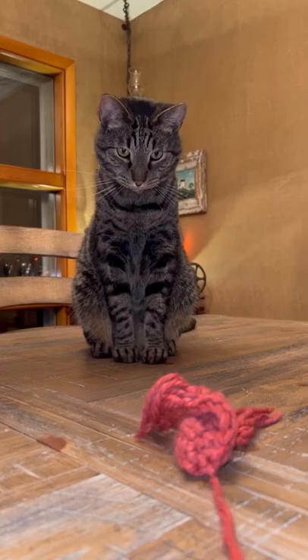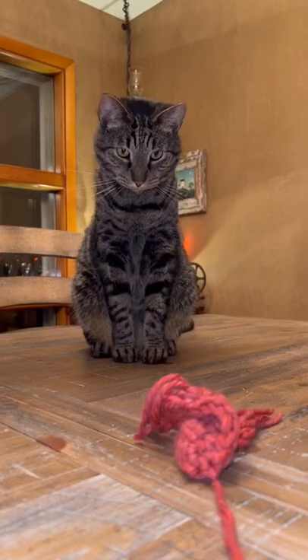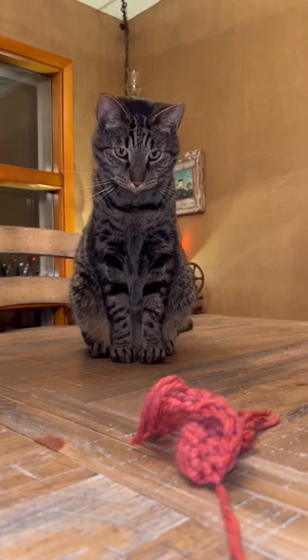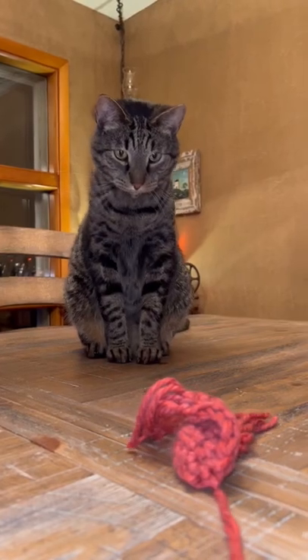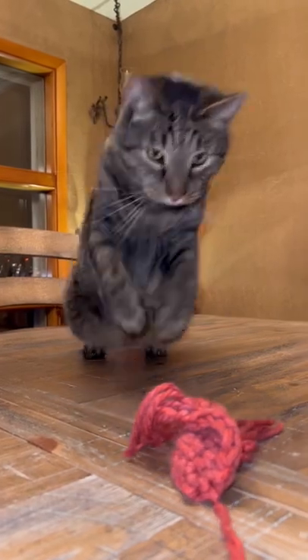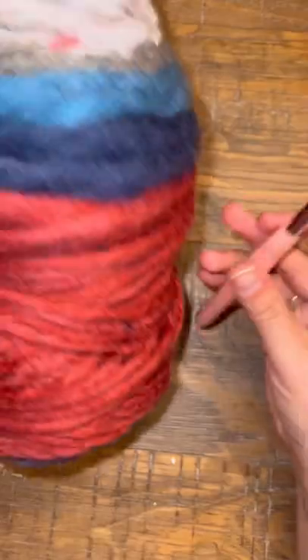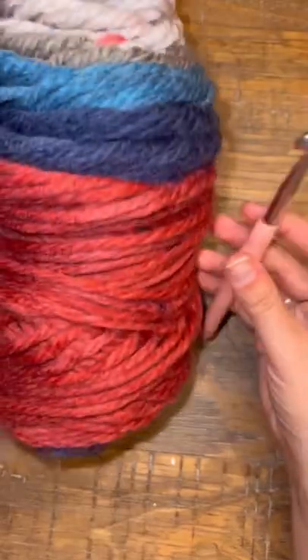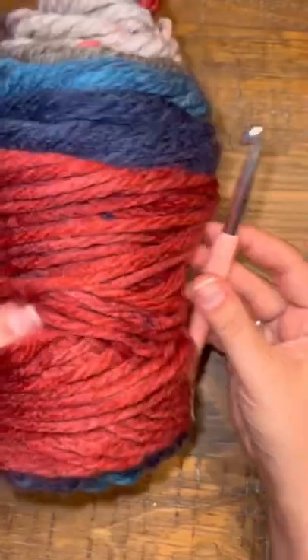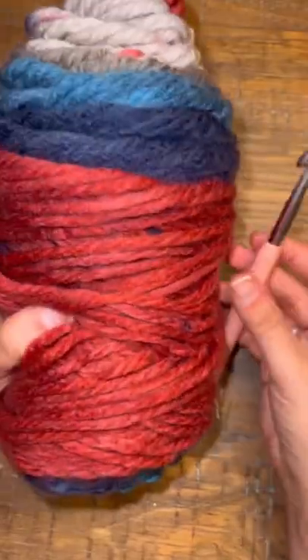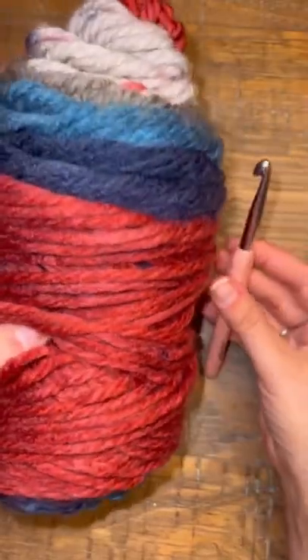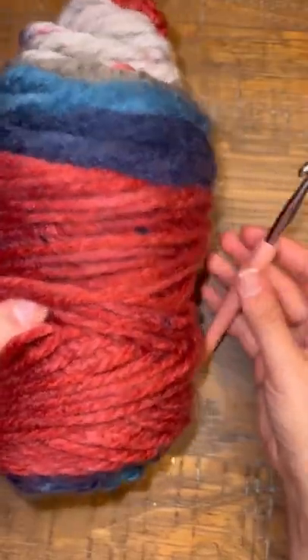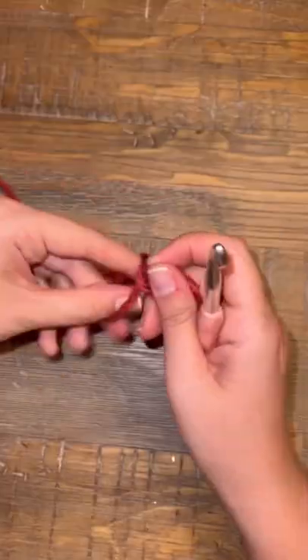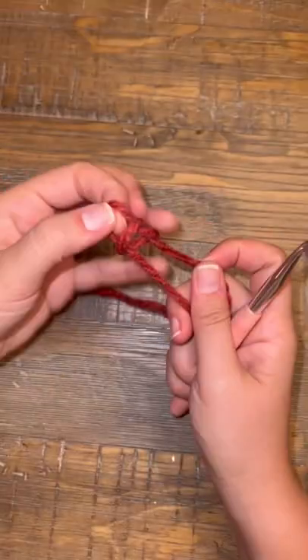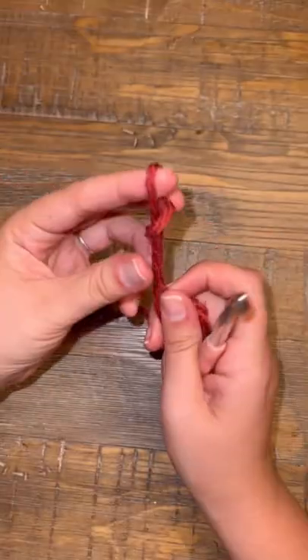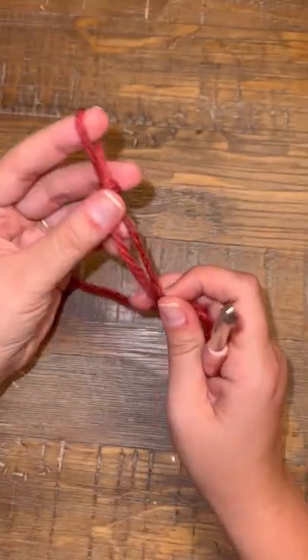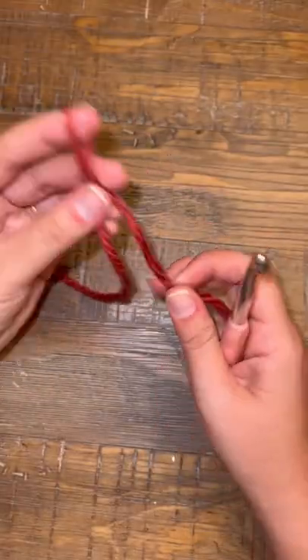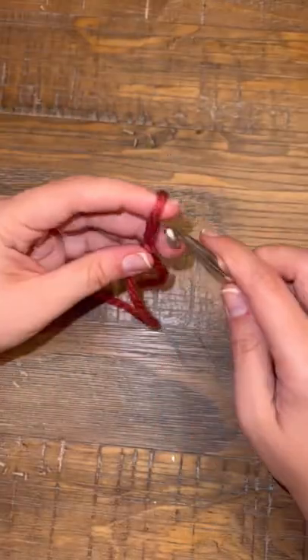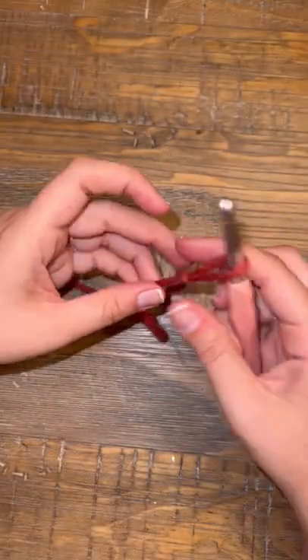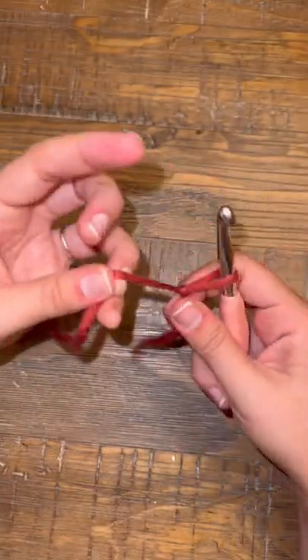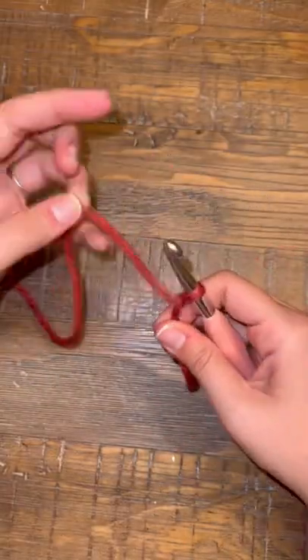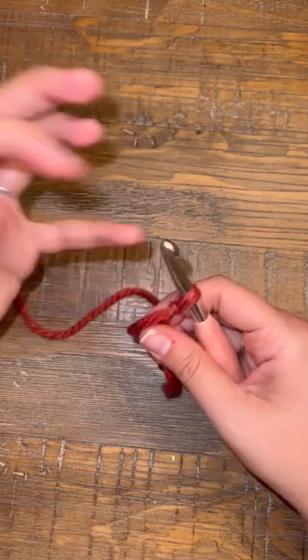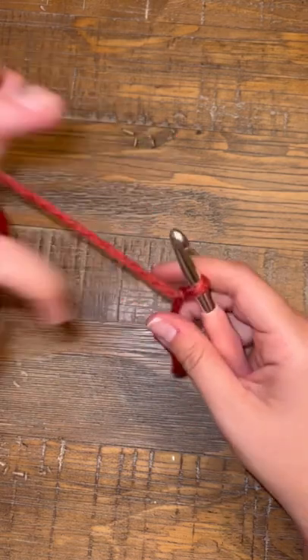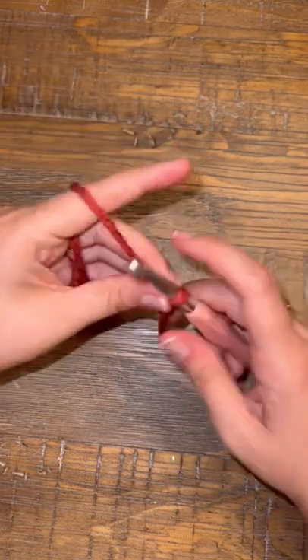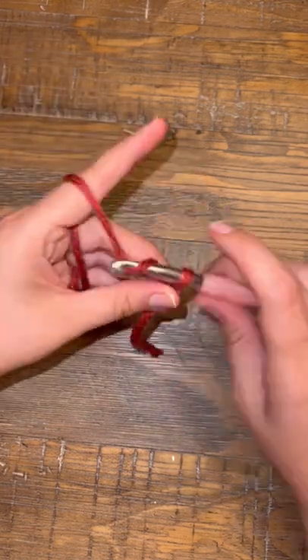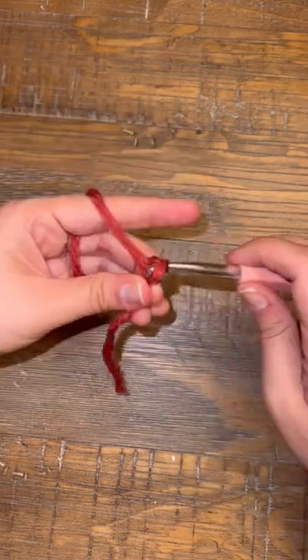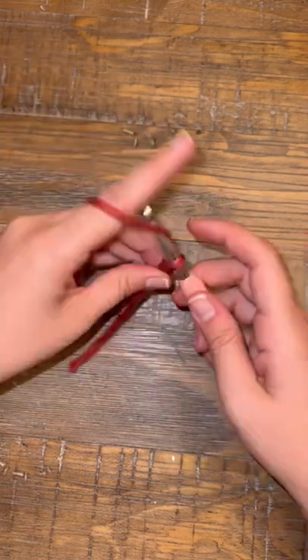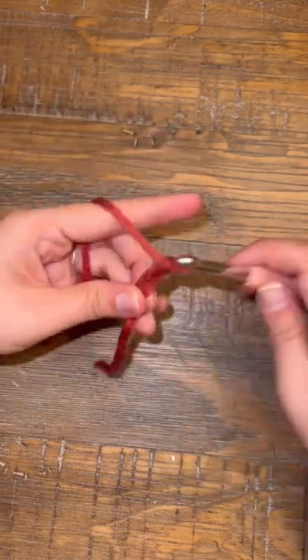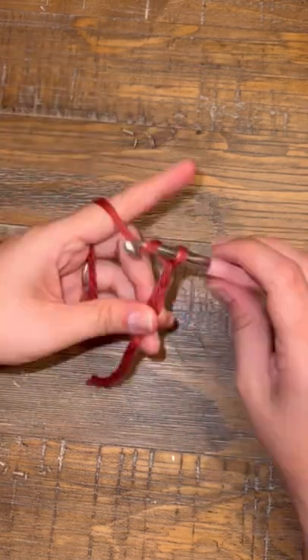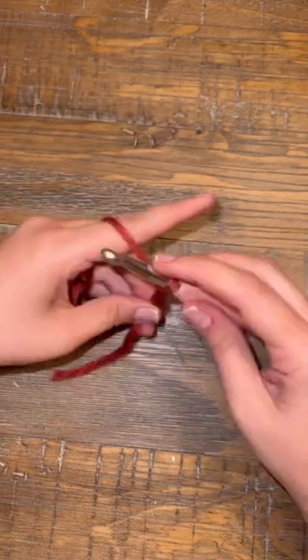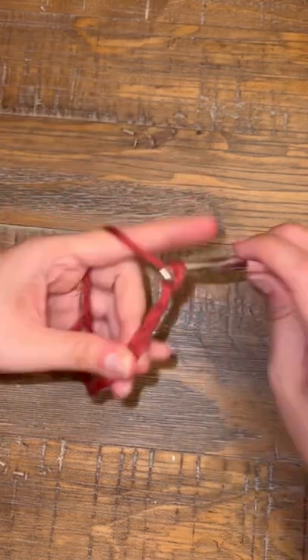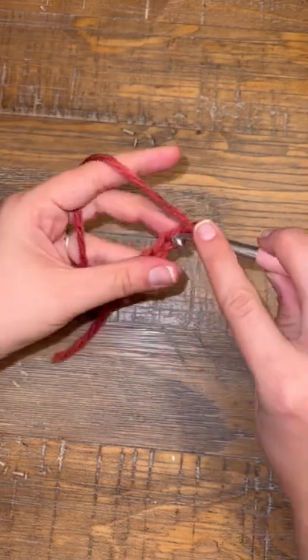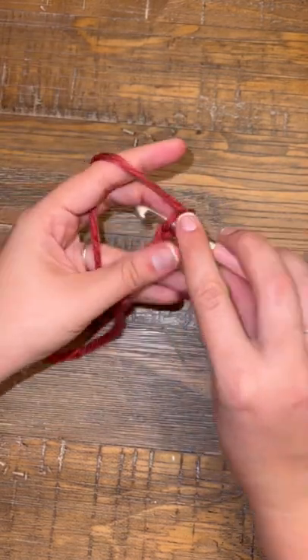How to crochet a cat toy for beginners. I'm using a heavier yarn and an 8 millimeter crochet hook, but honestly this will work with anything that's like a medium to heavy yarn.